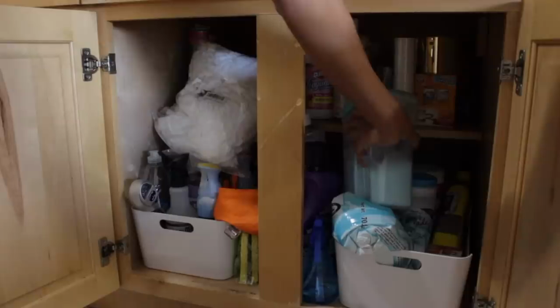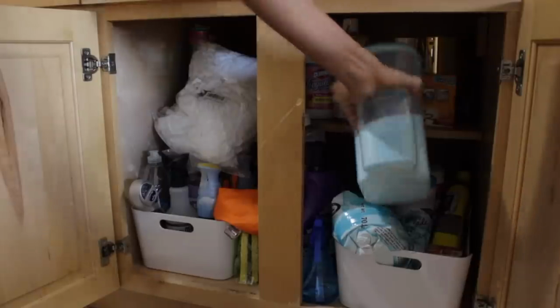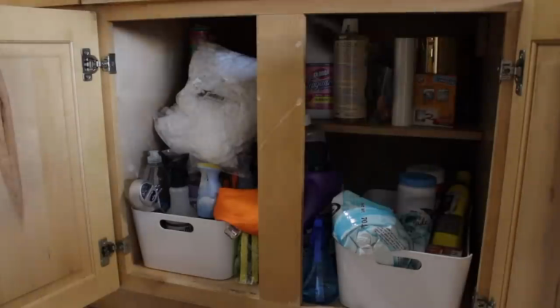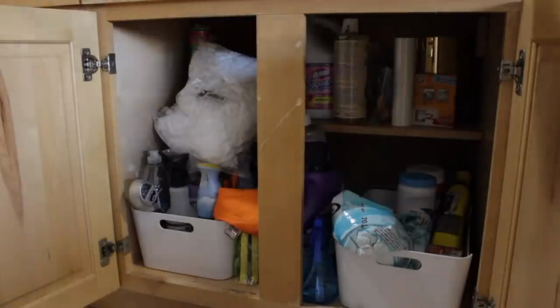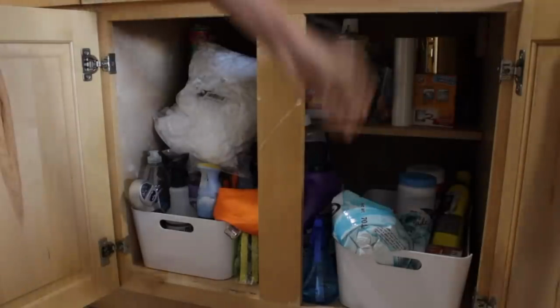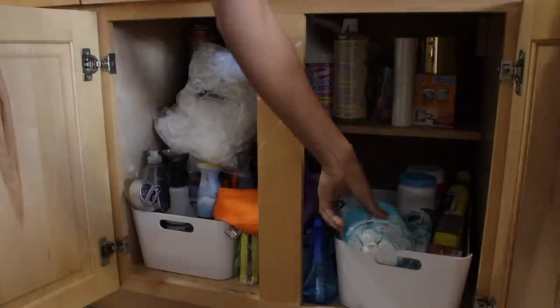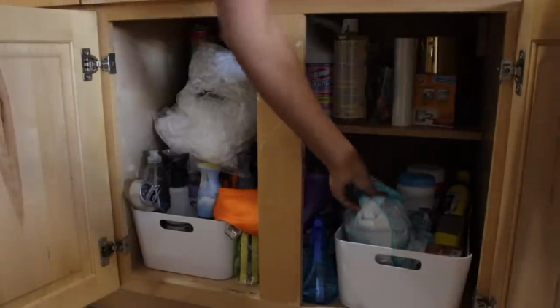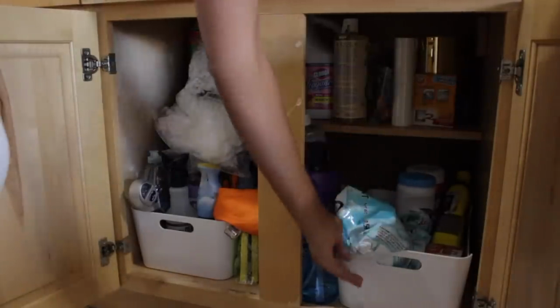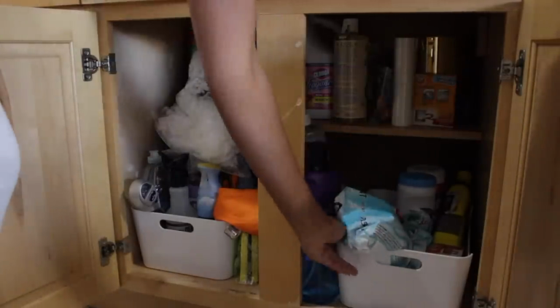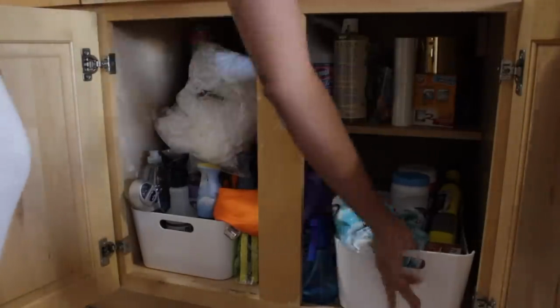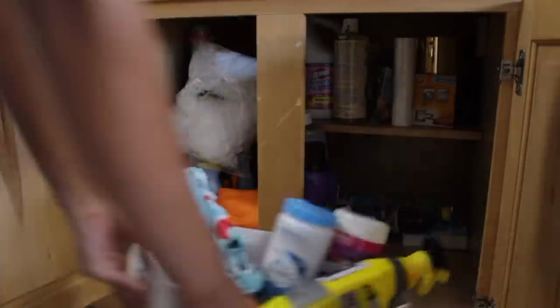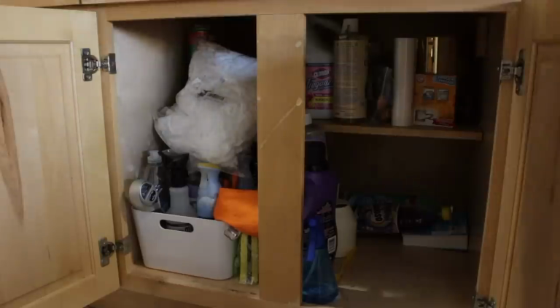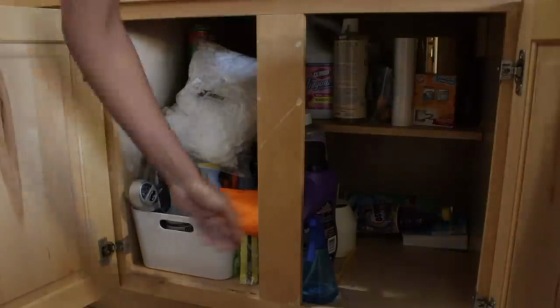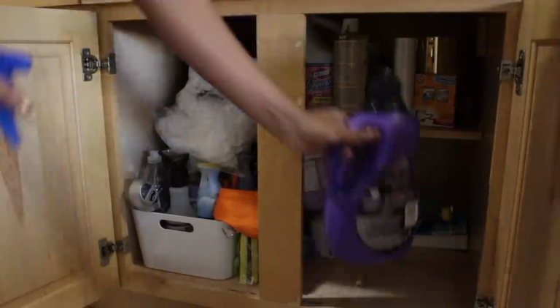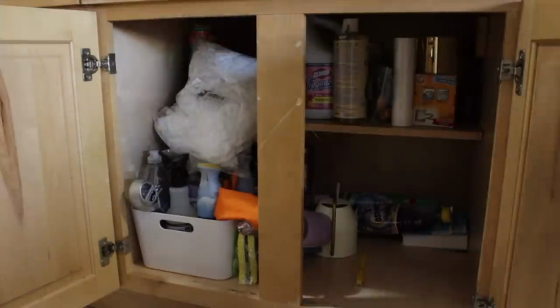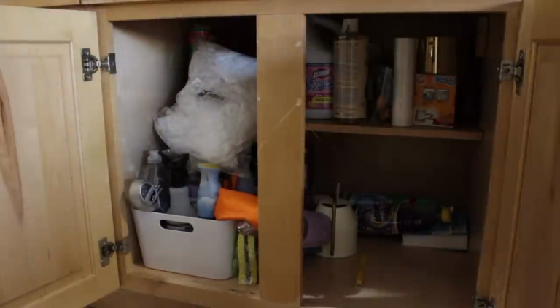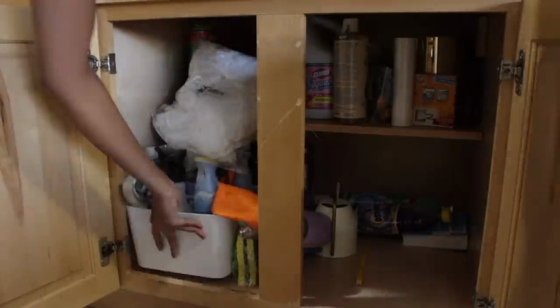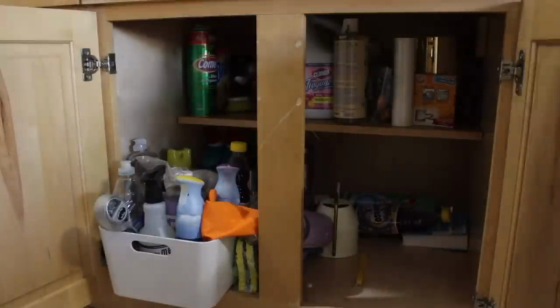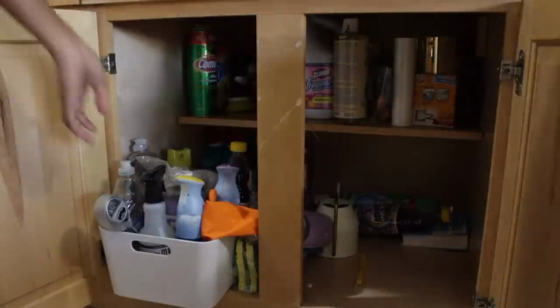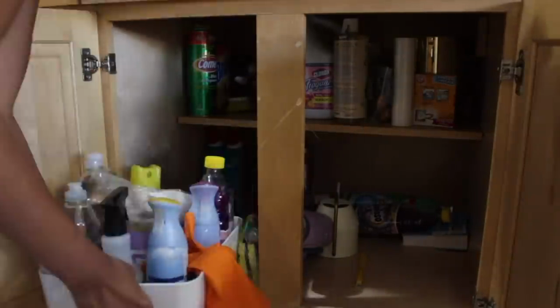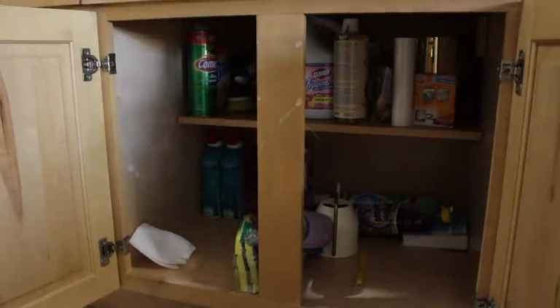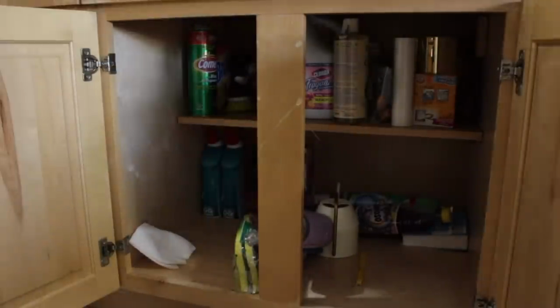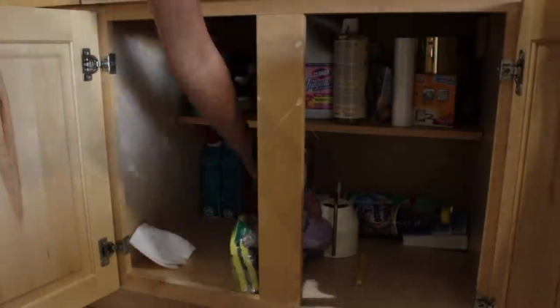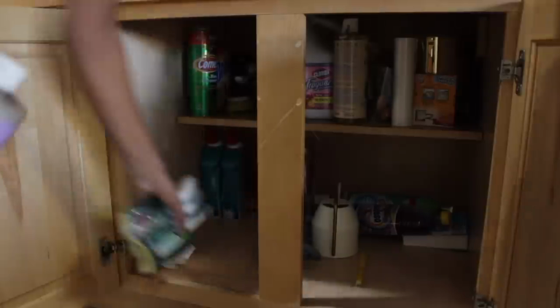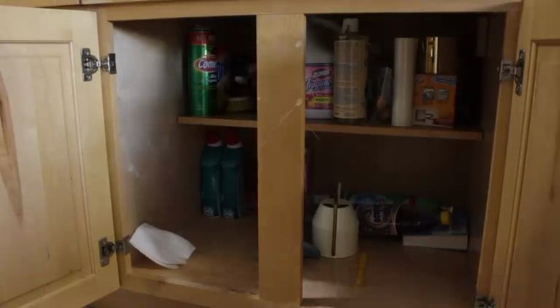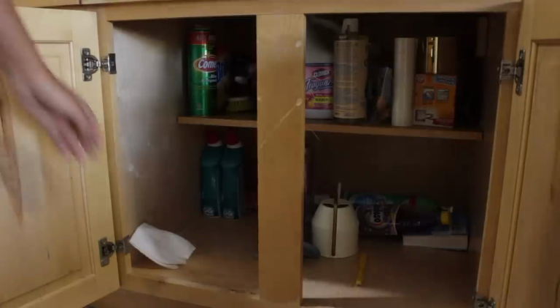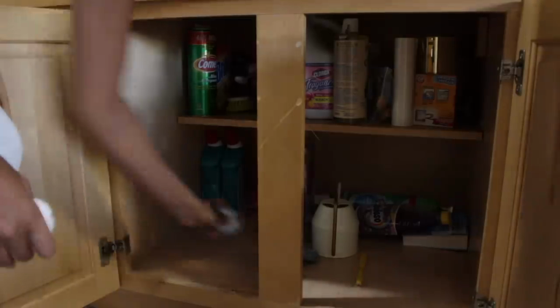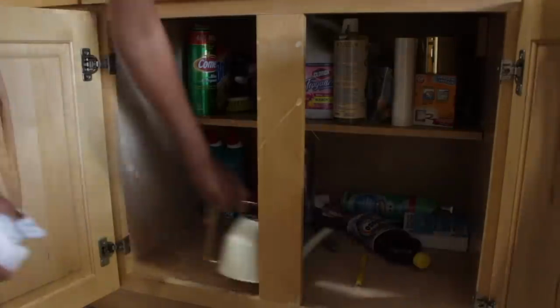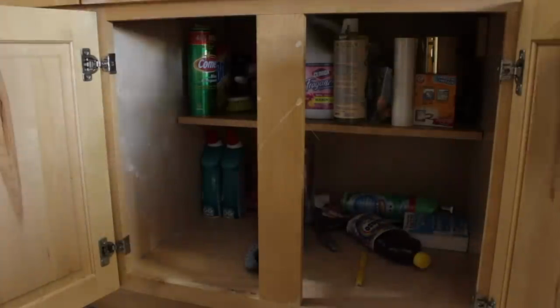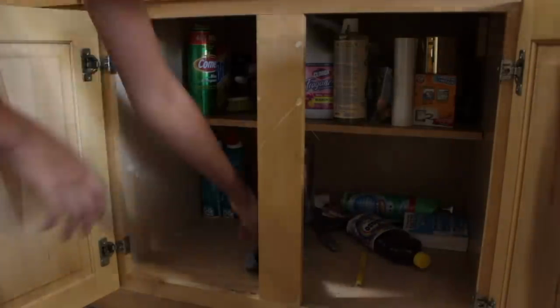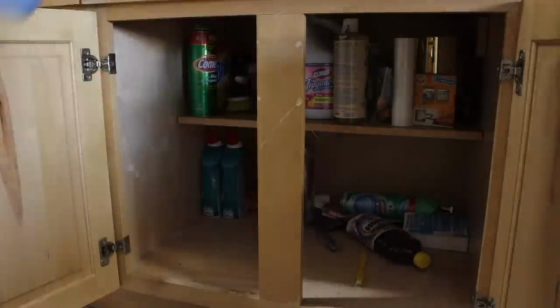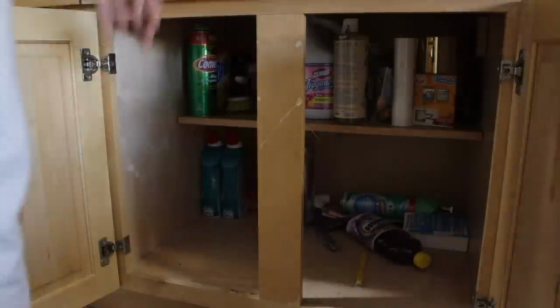Moving on to my cleaning and detergent cabinet — this one is such a mess. I'm going to be getting everything out, separating things into their own category, and getting rid of items that I don't necessarily need anymore or are just too old.